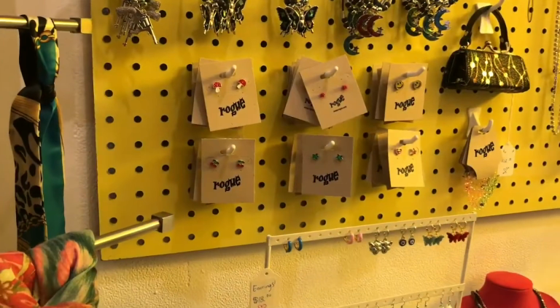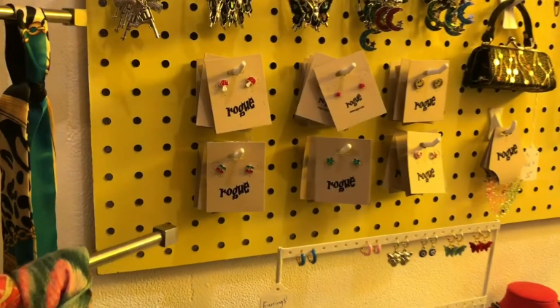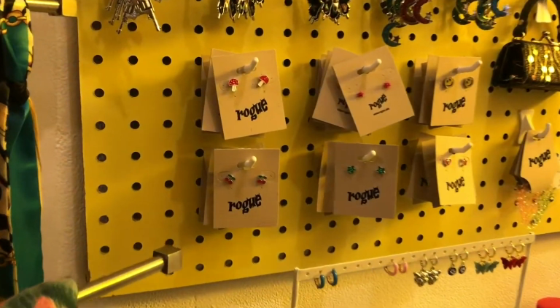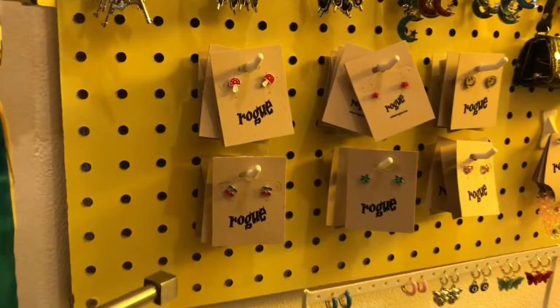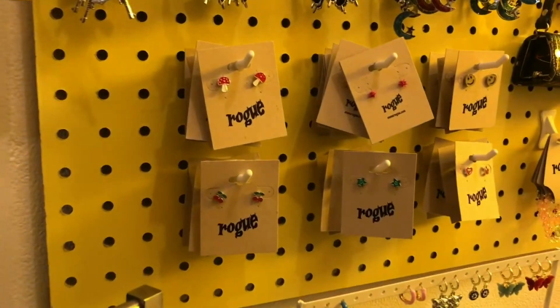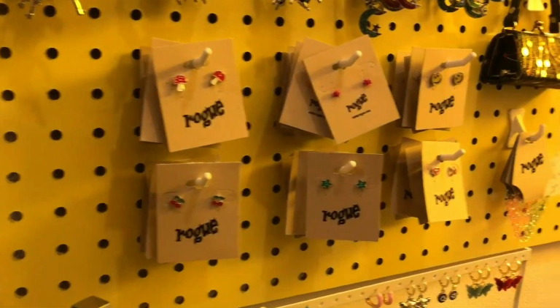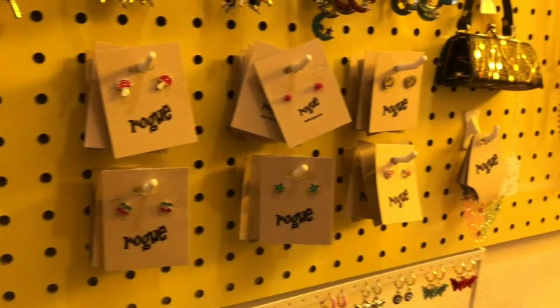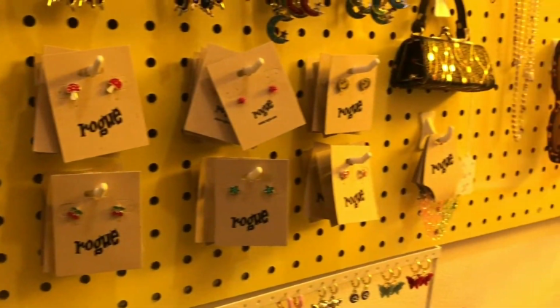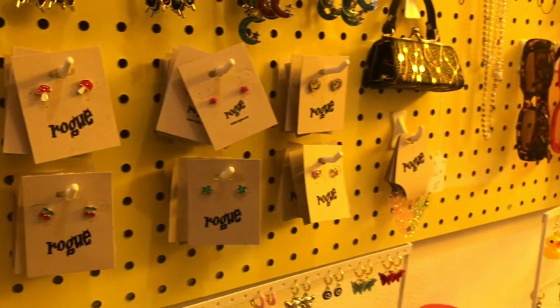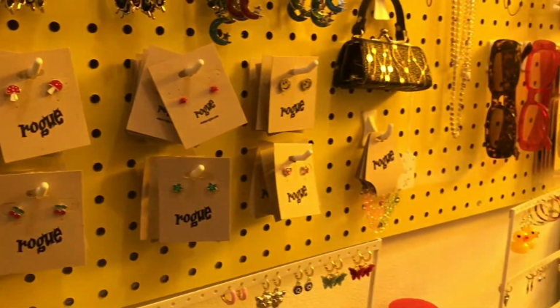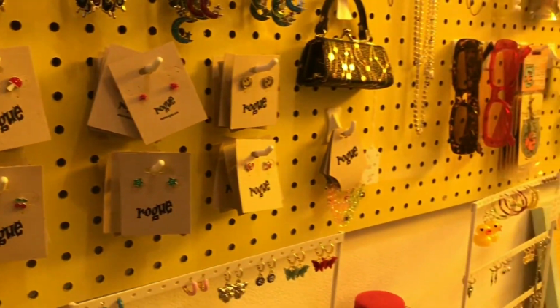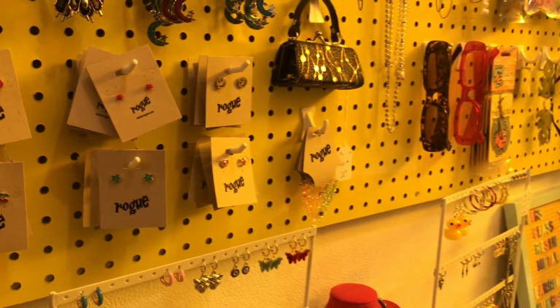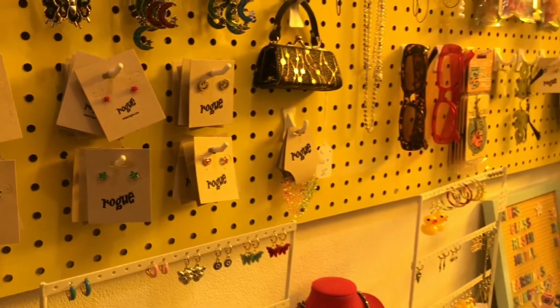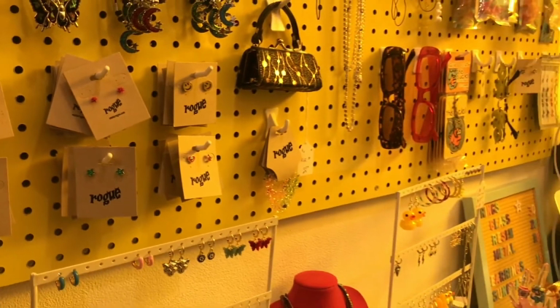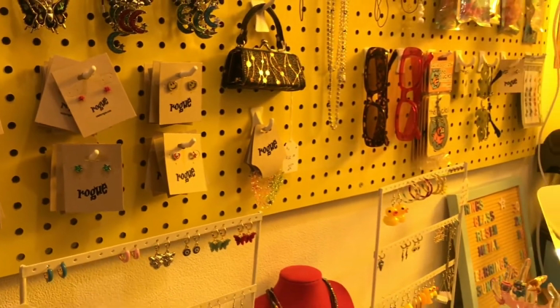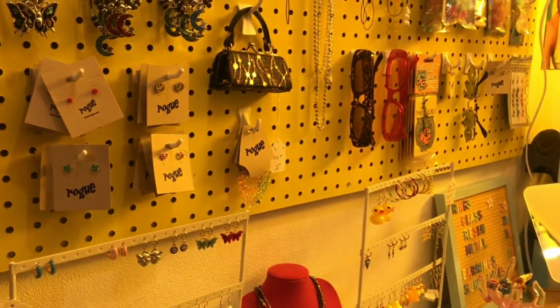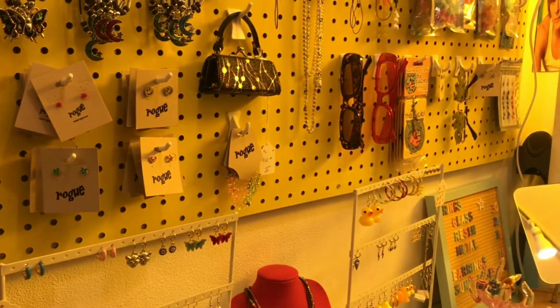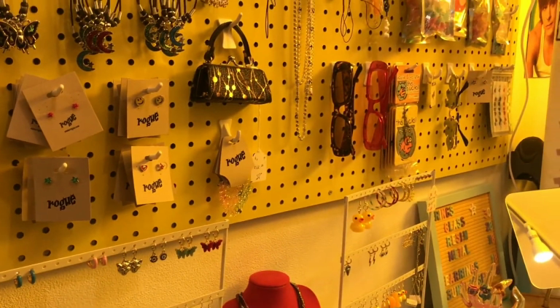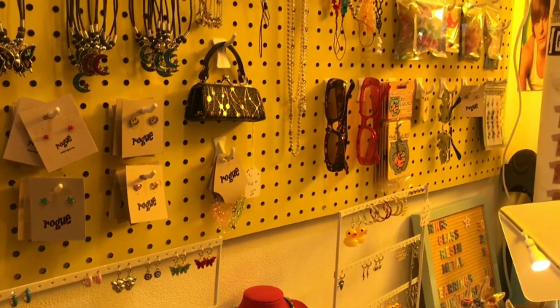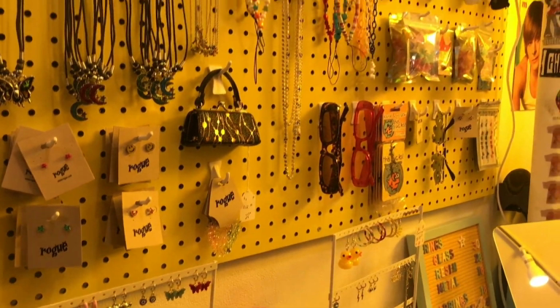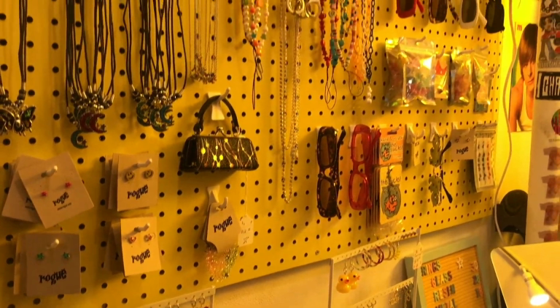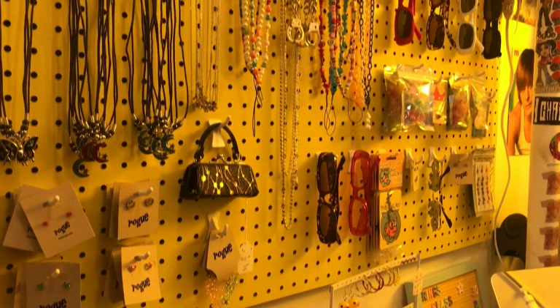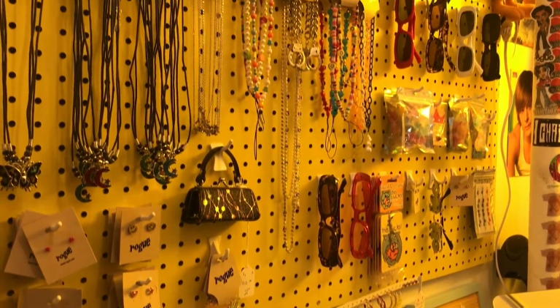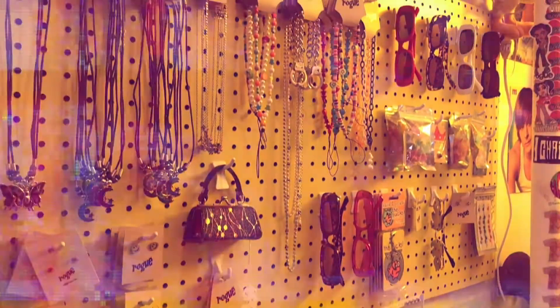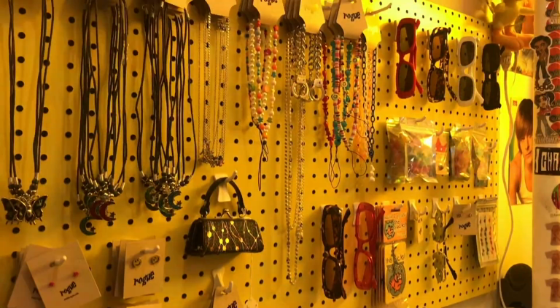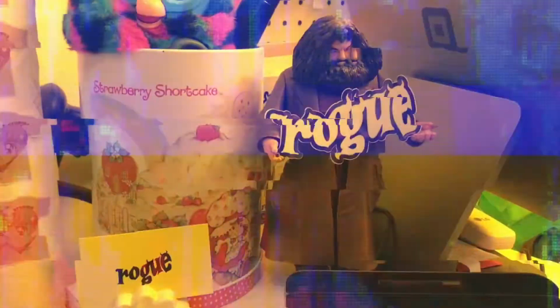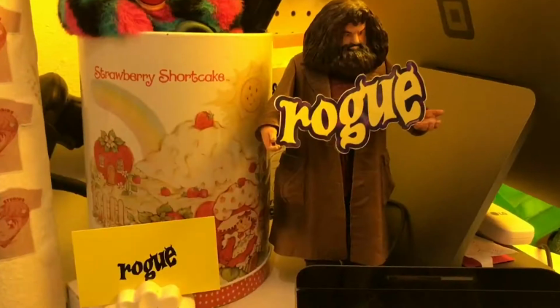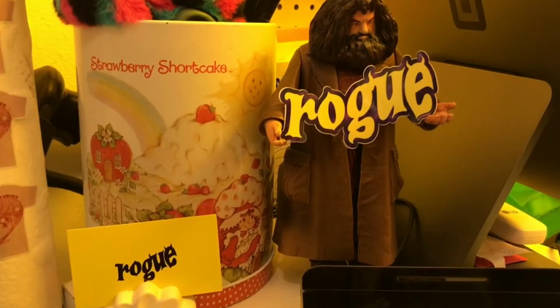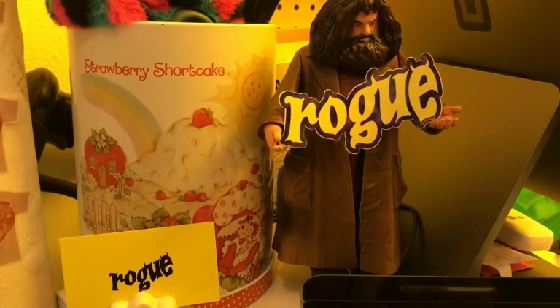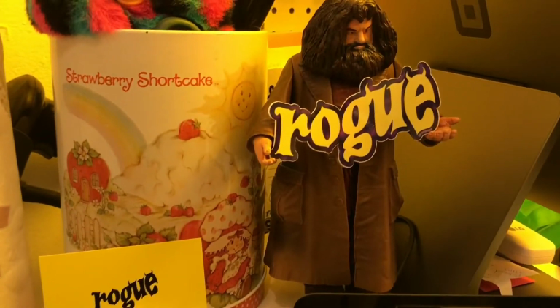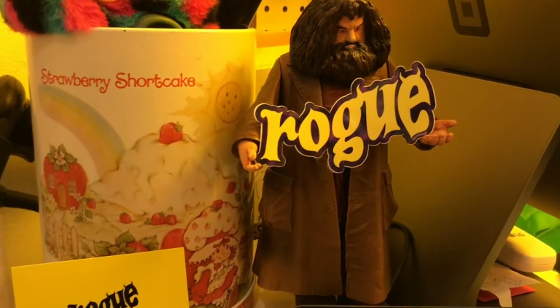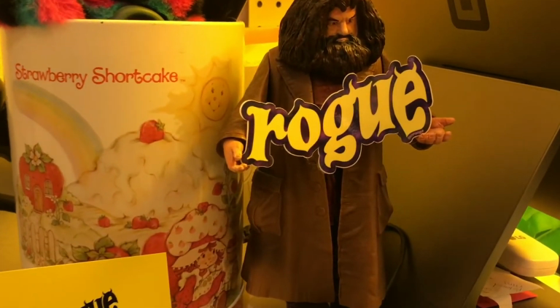That's the accessory section where you can find rings, sunglasses, mini purses, necklaces, earrings, scarves and so on.